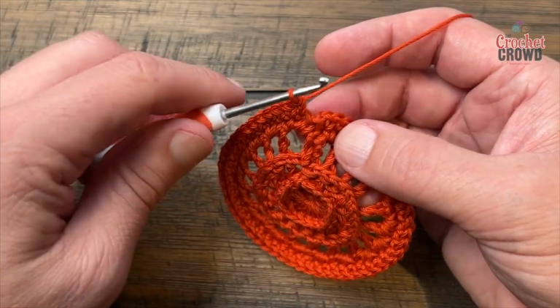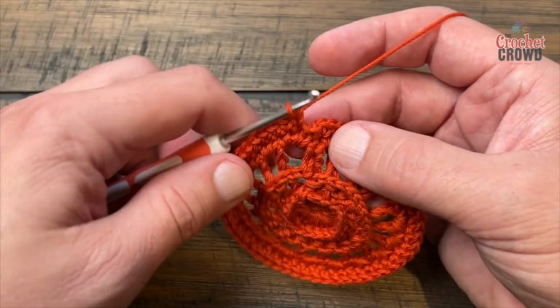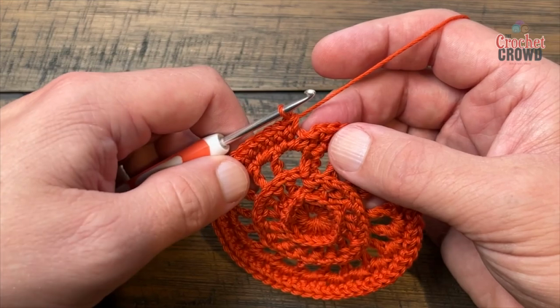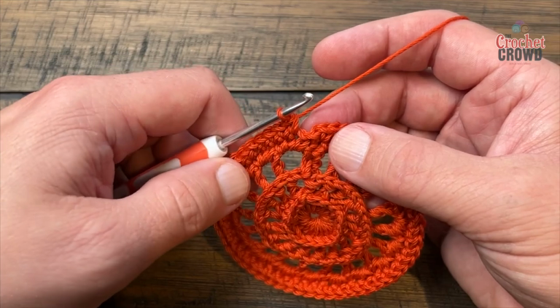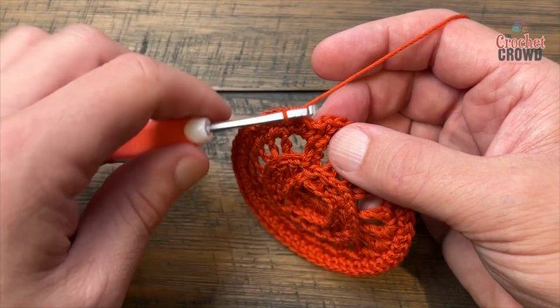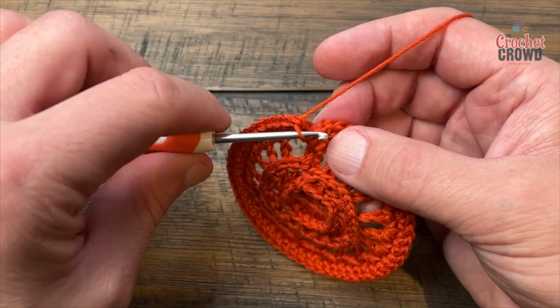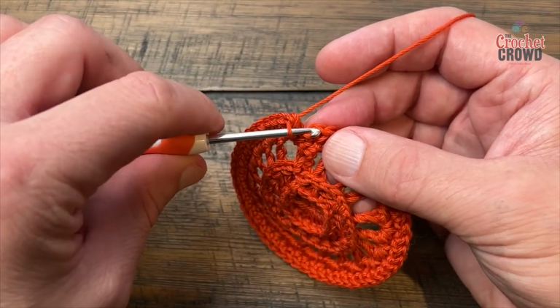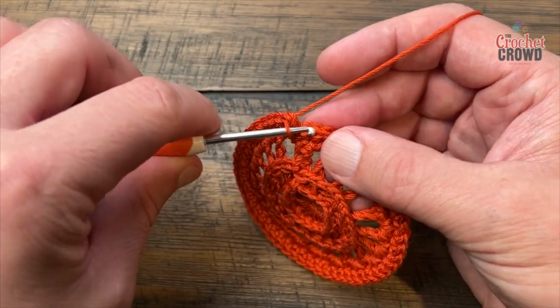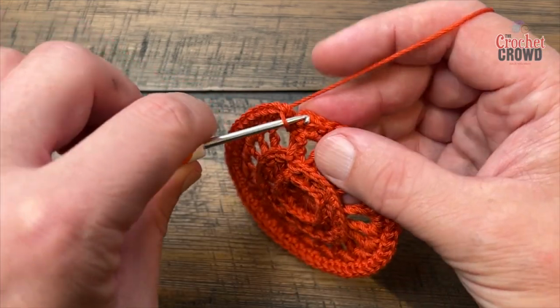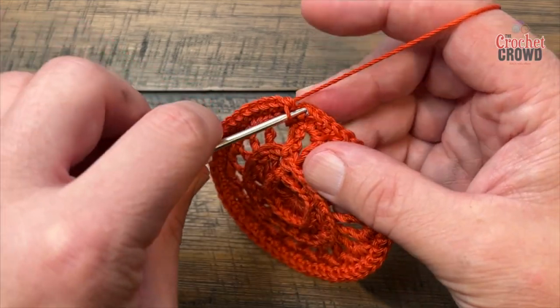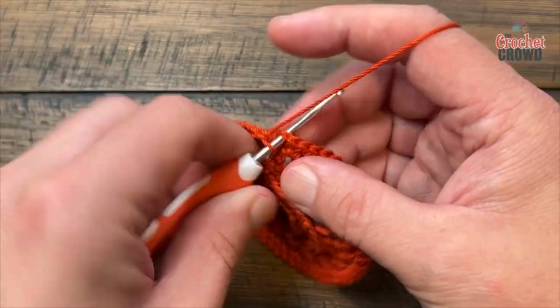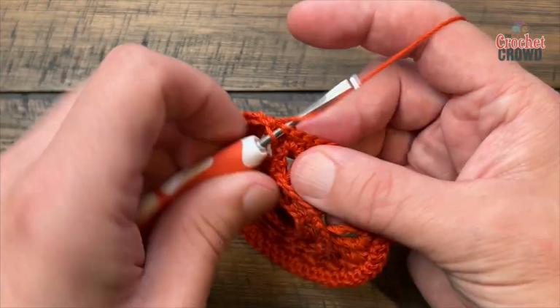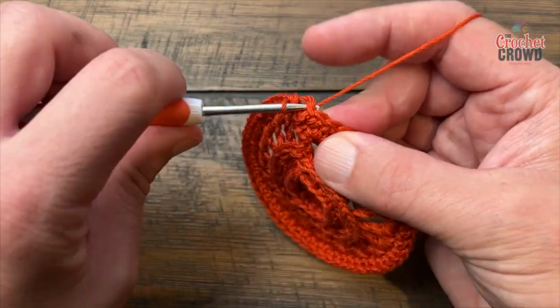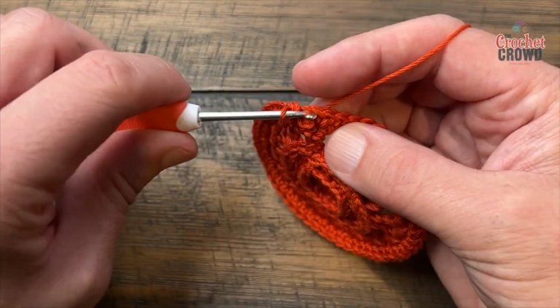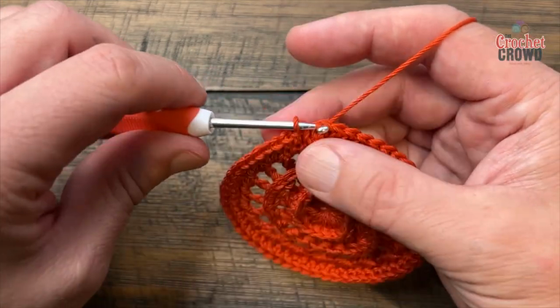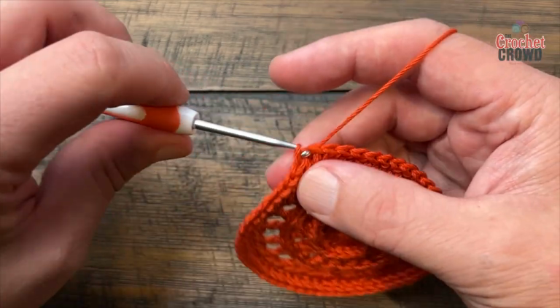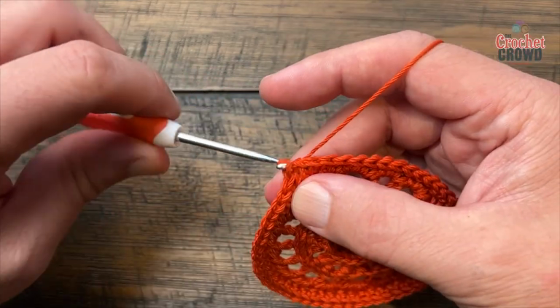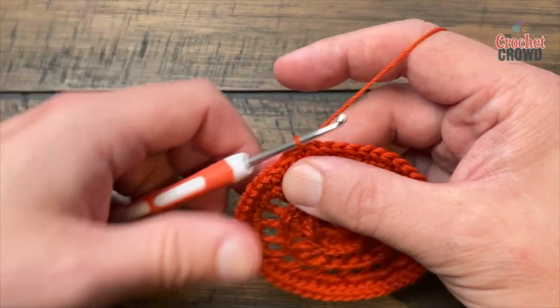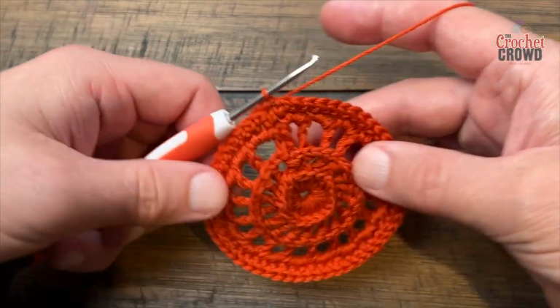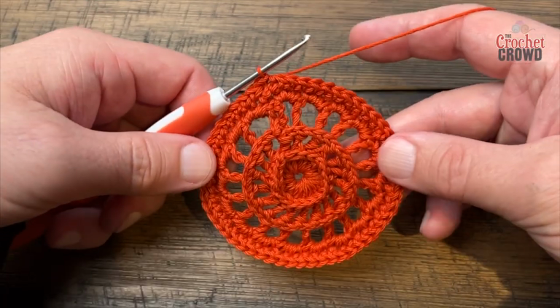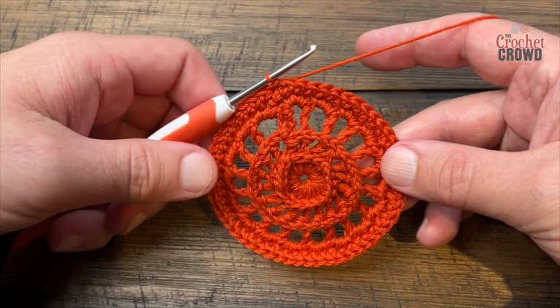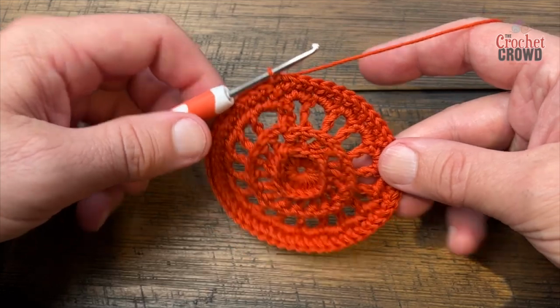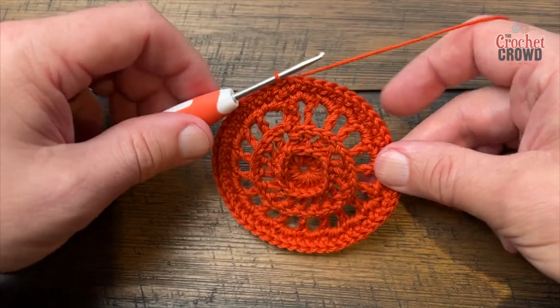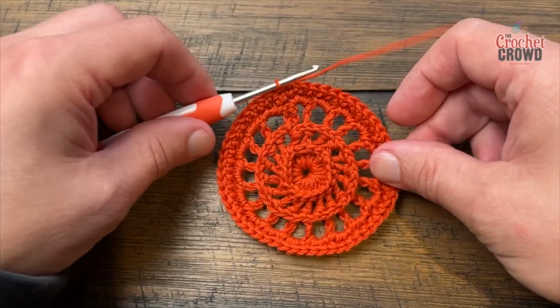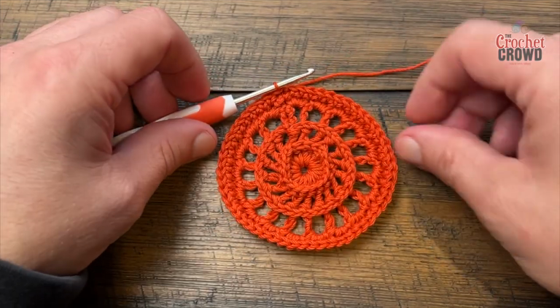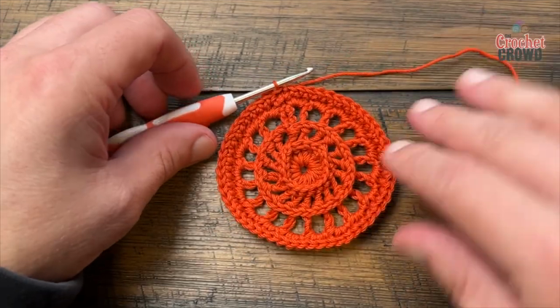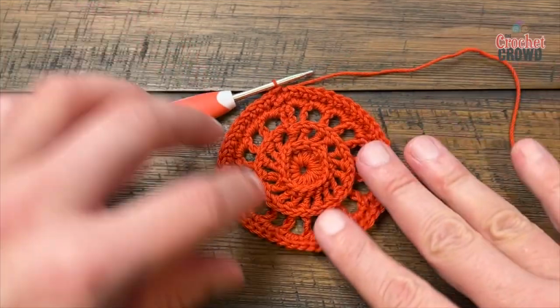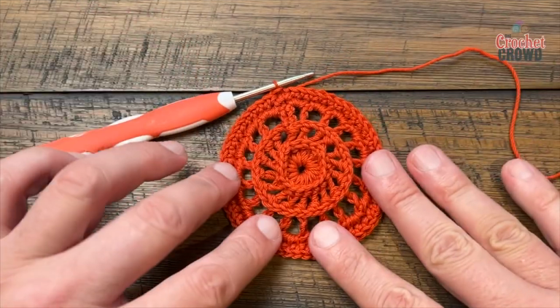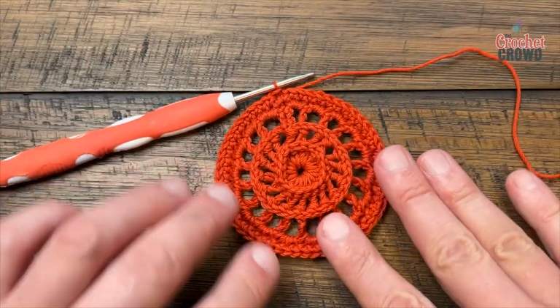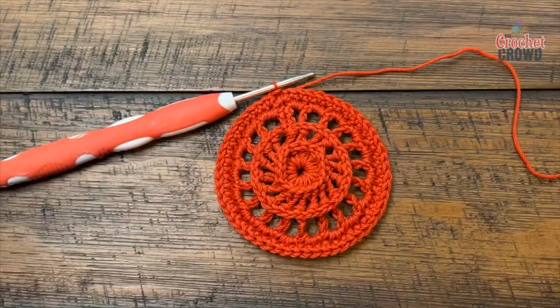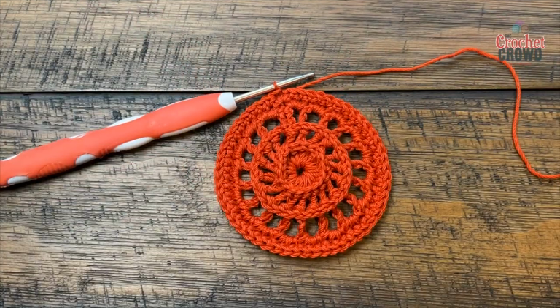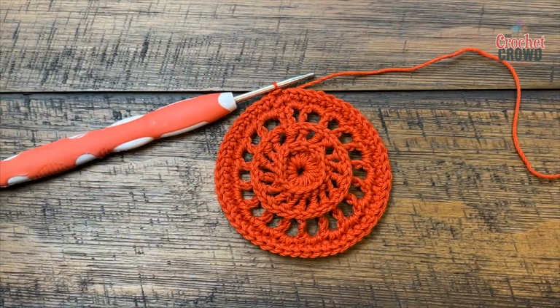Once you have that done, slip stitch to the beginning — that was round number five. Let's begin round number six.